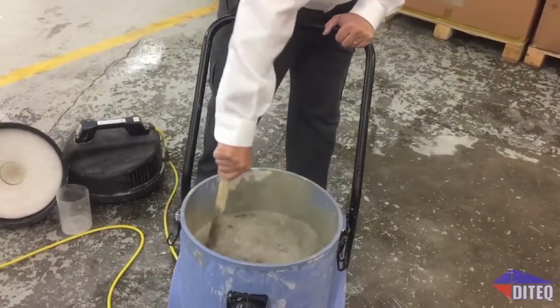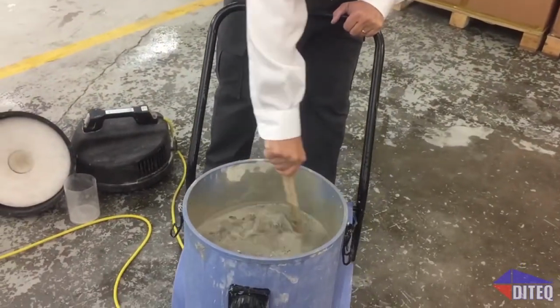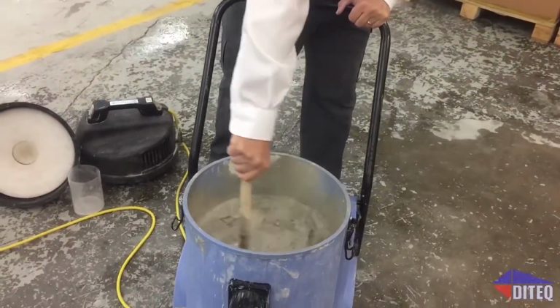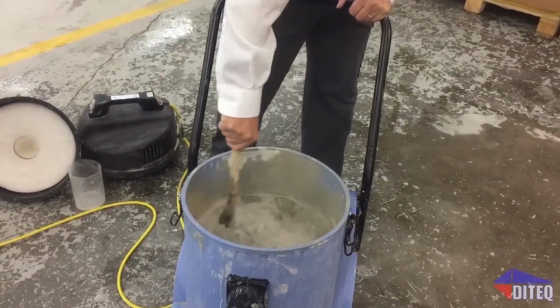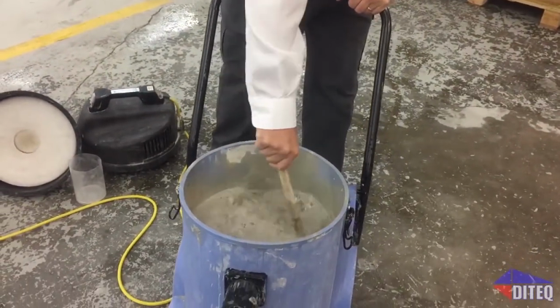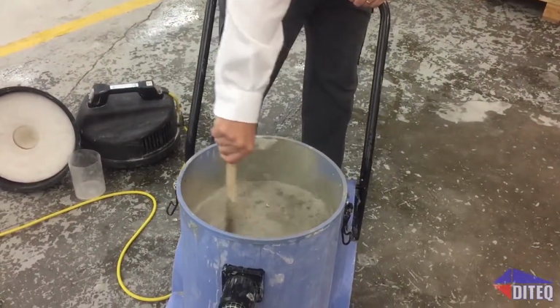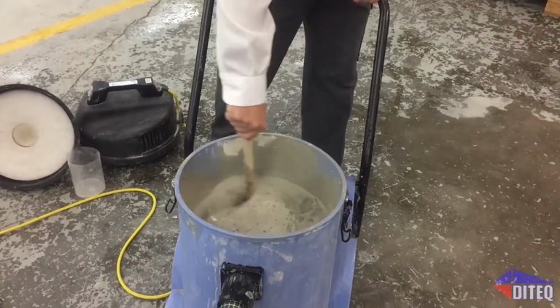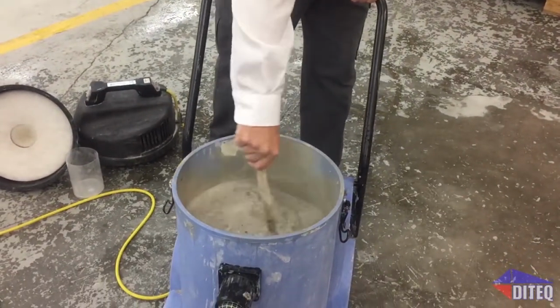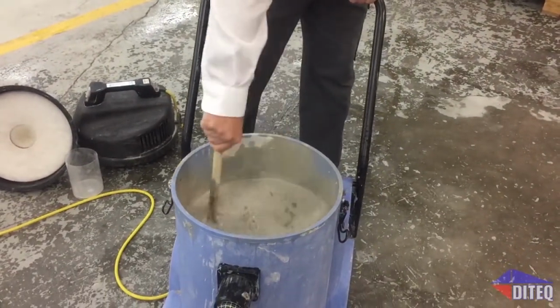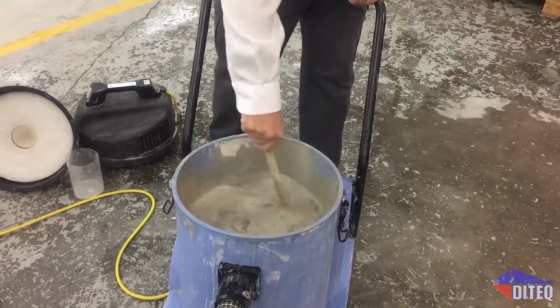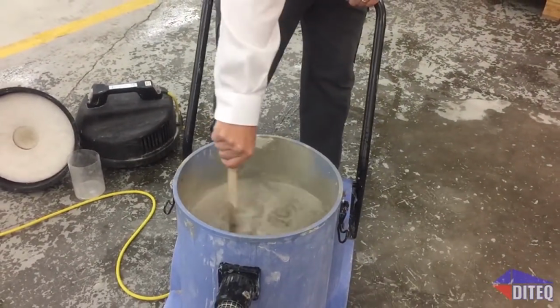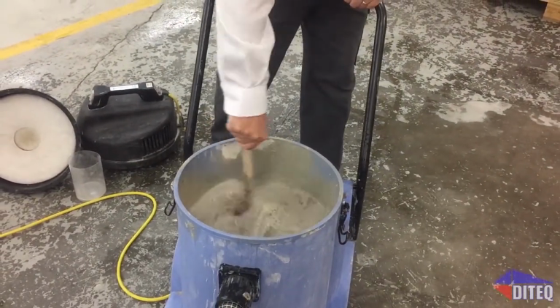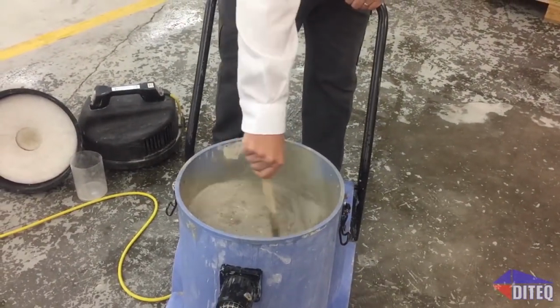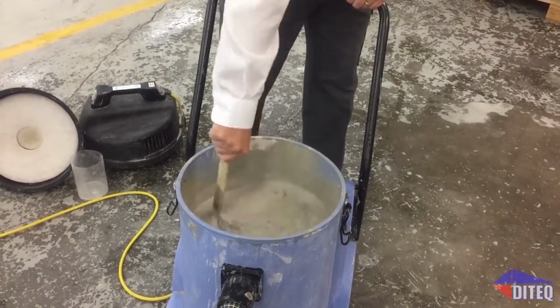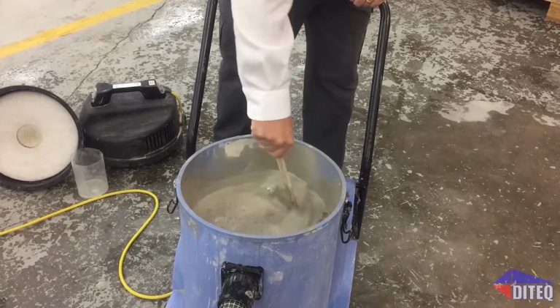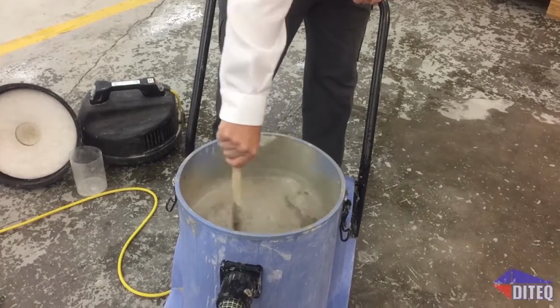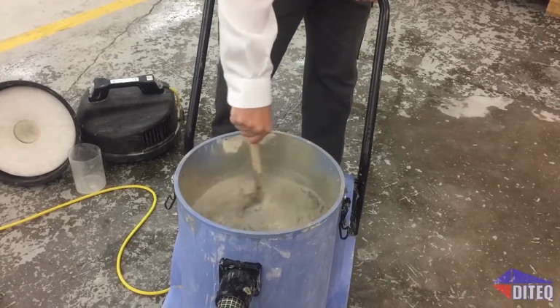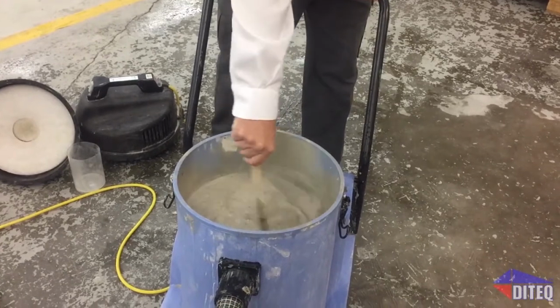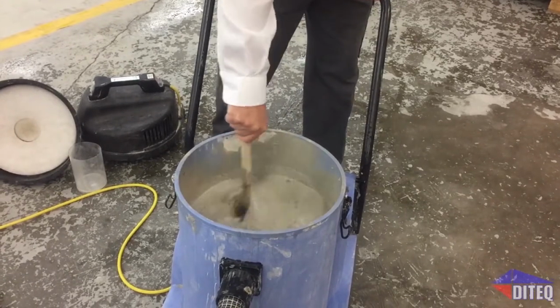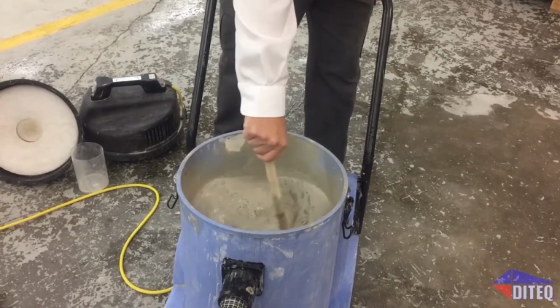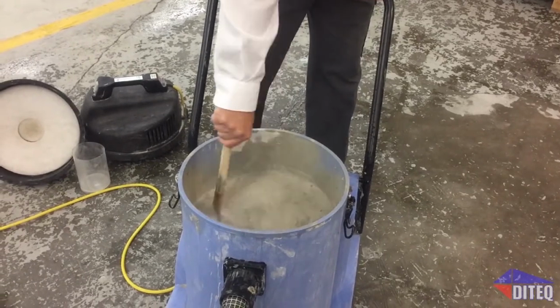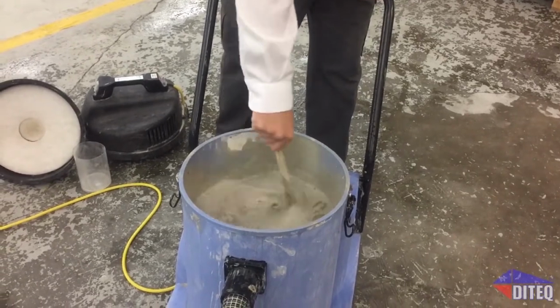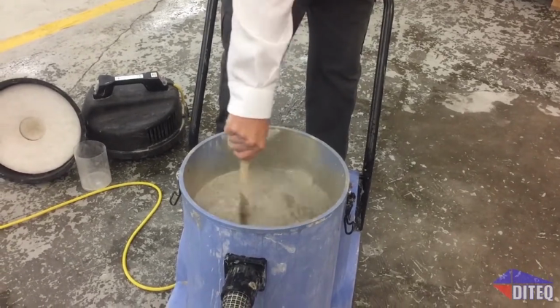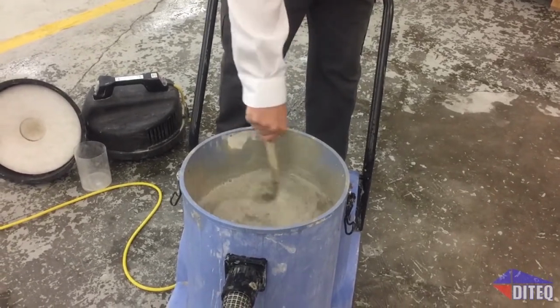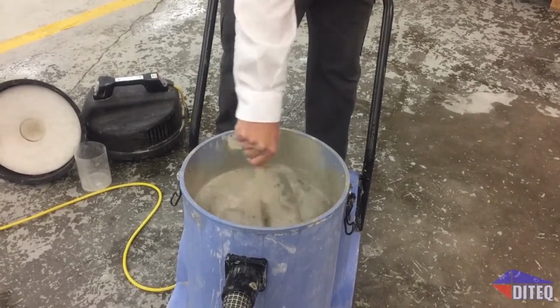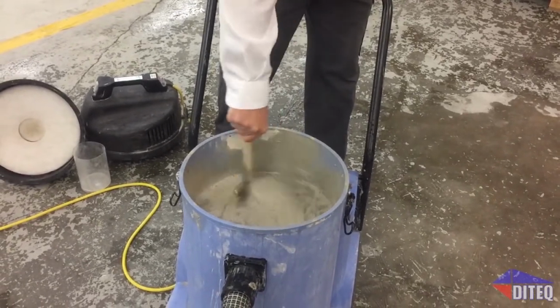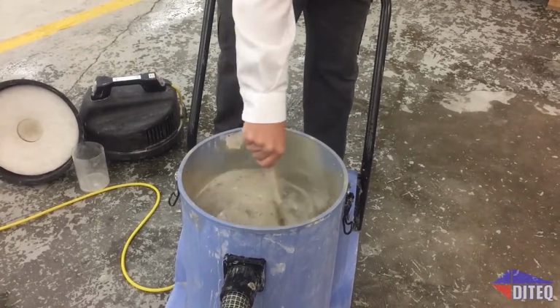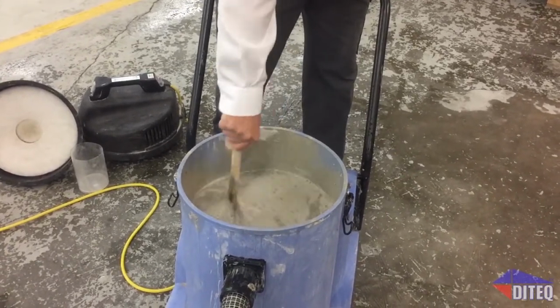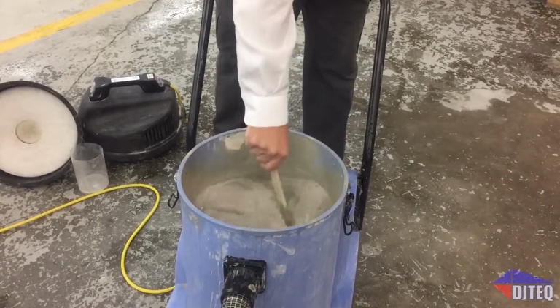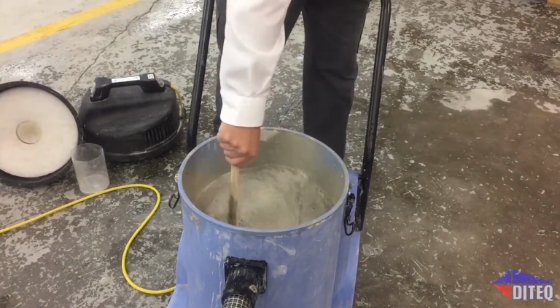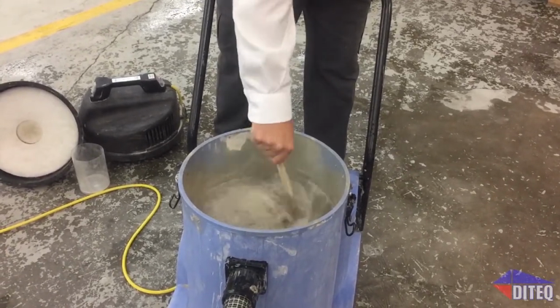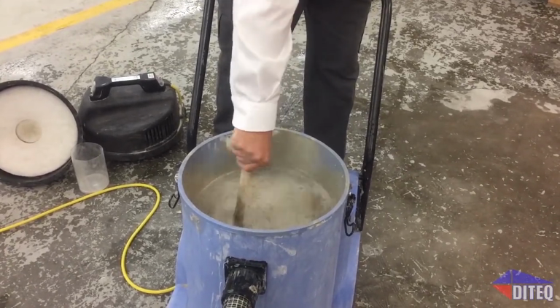The polymer wraps the sludge, encapsulating heavy metals in the water. The more the slurry is mixed, the larger the flock grows and the cleaner the water becomes.